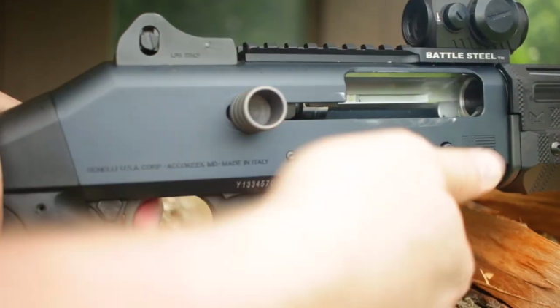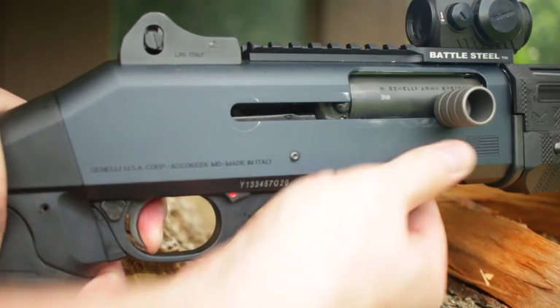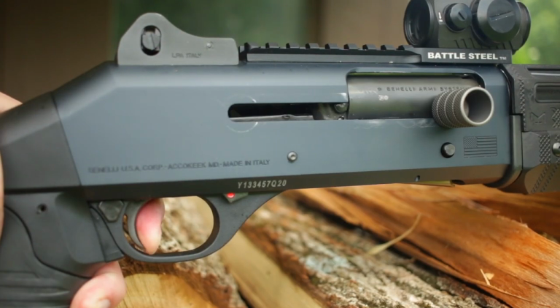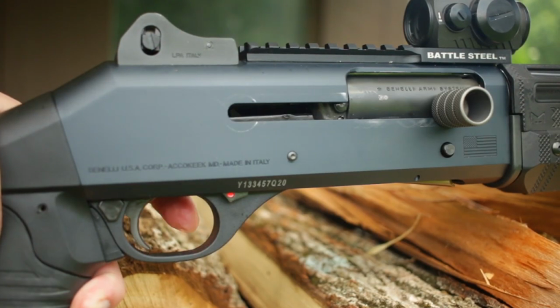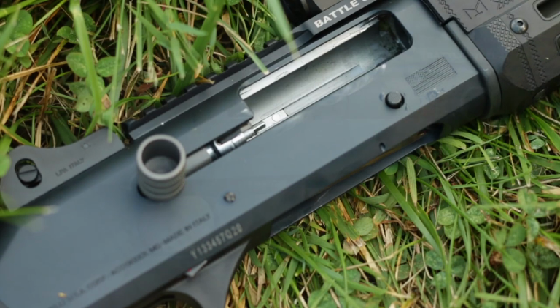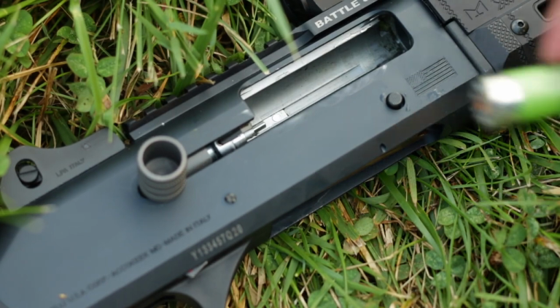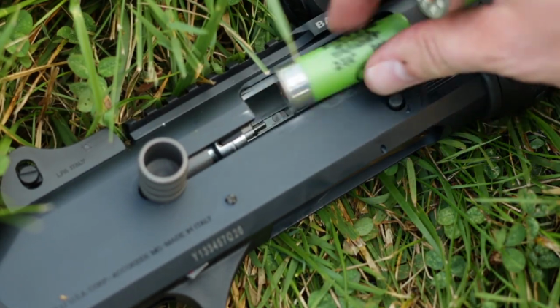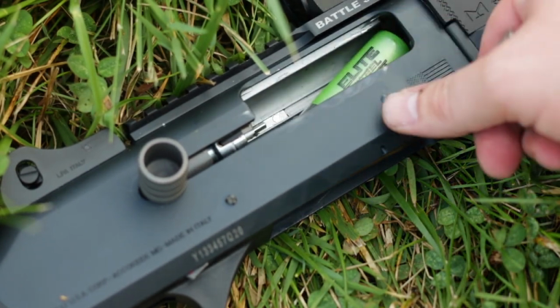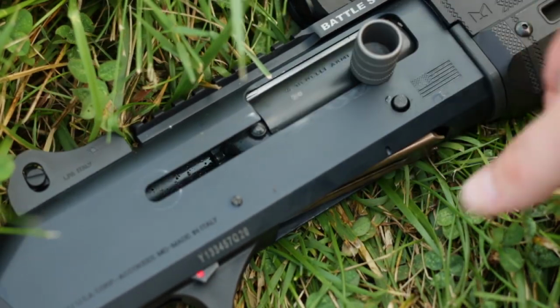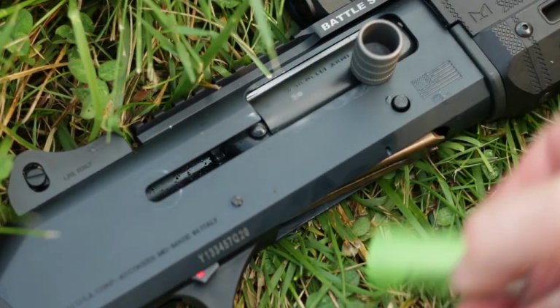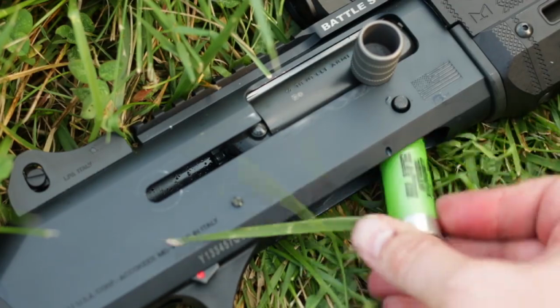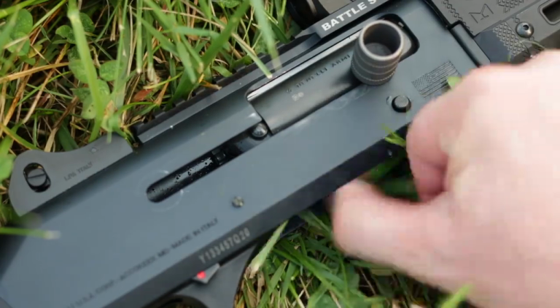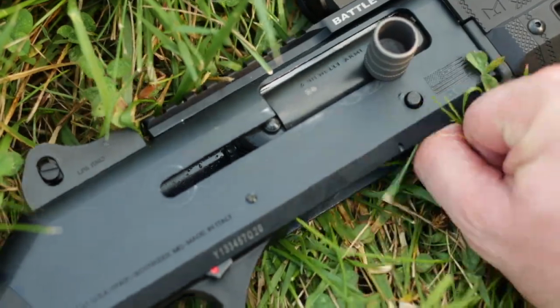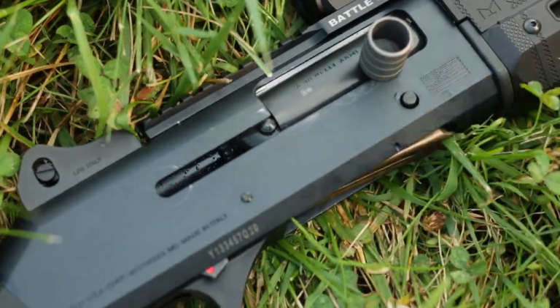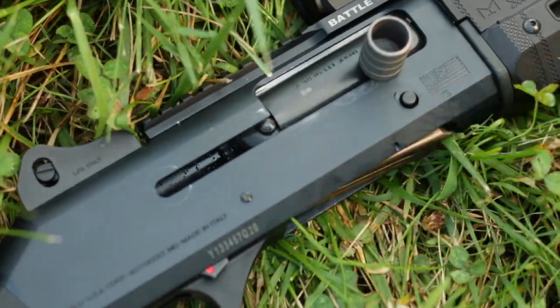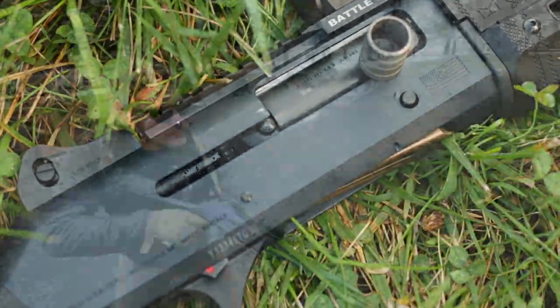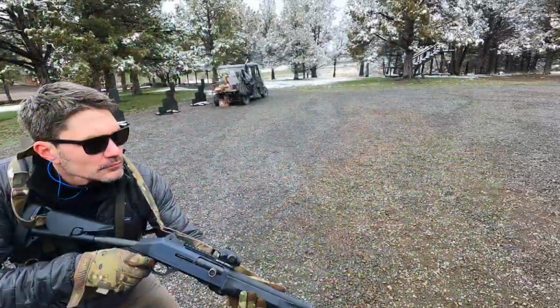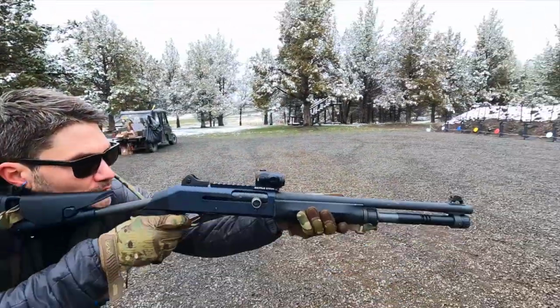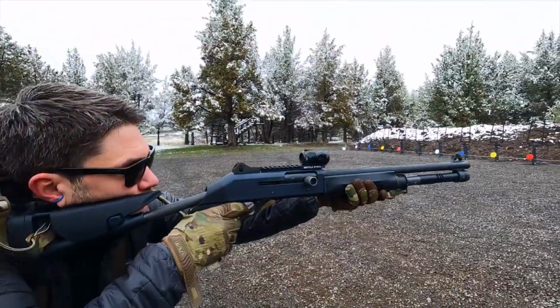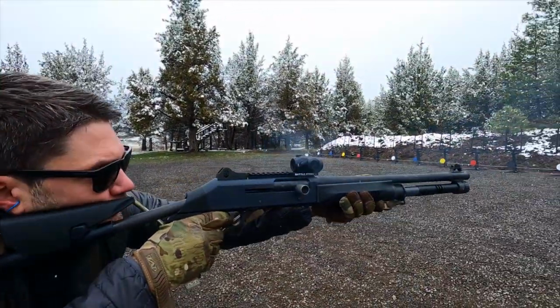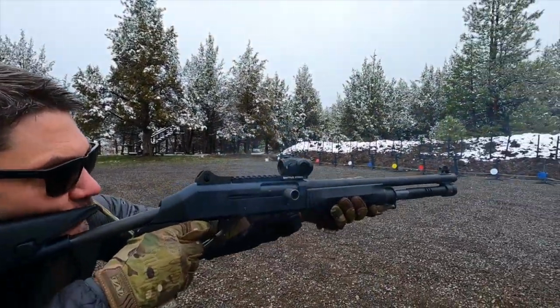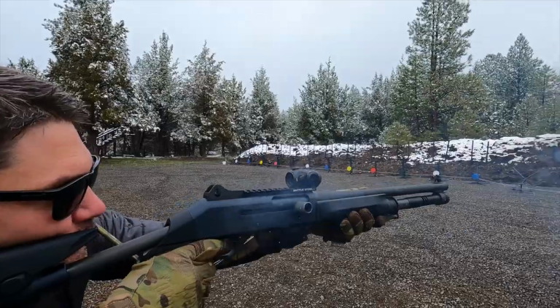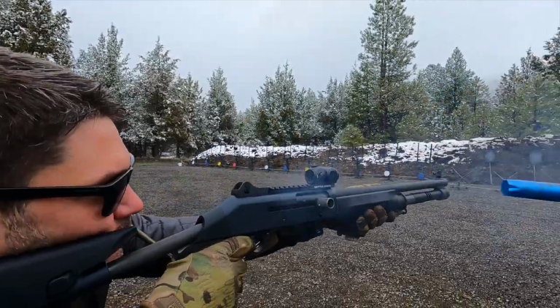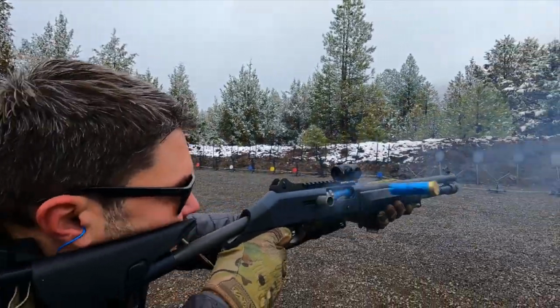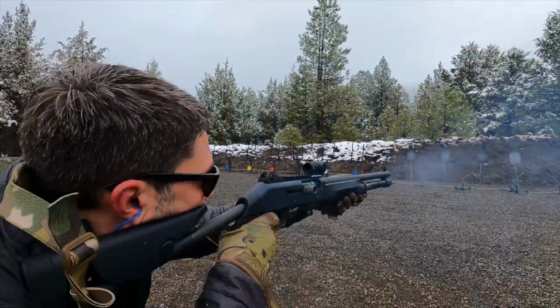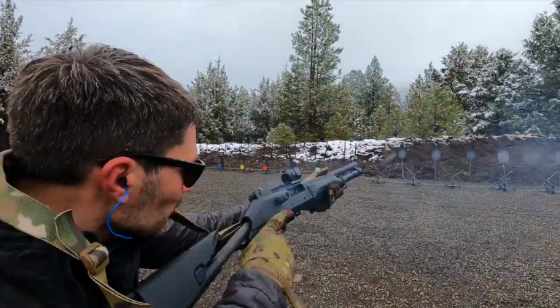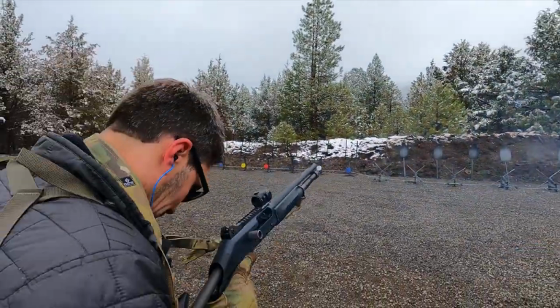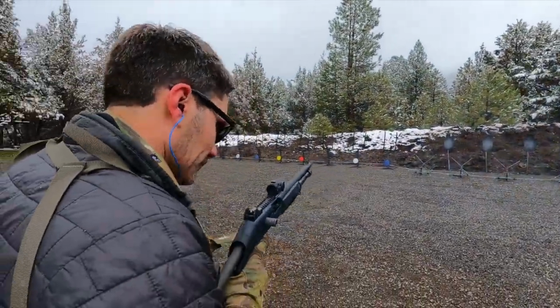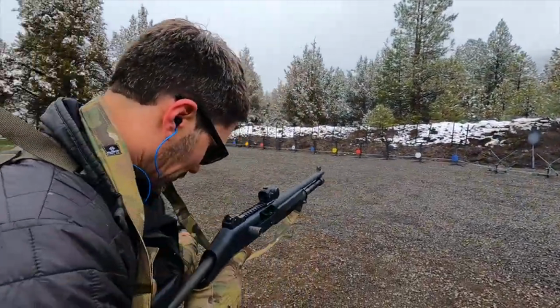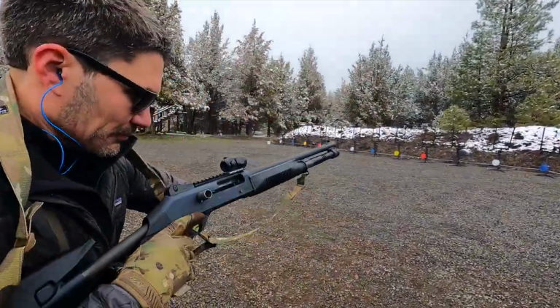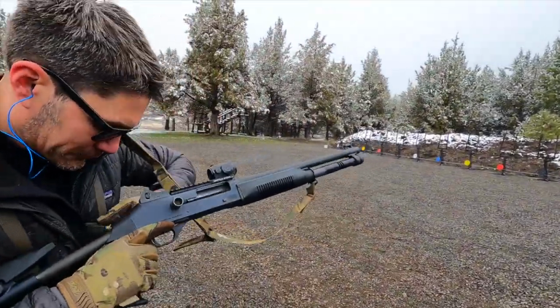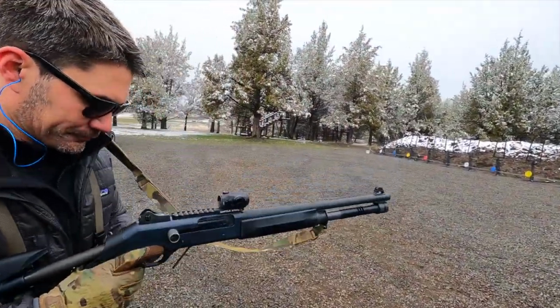Combat loading on this one is super clean. Drop in a shell and hit that release, and bam — you are ready to rock and roll. This thing runs like the precision machine that it is. Loading is smooth and easy.